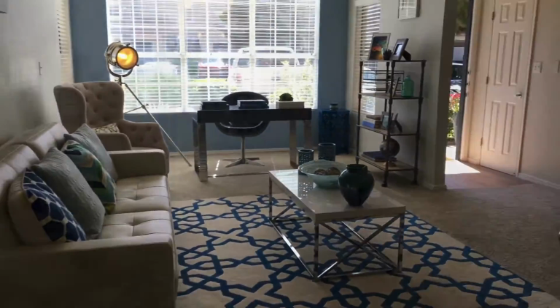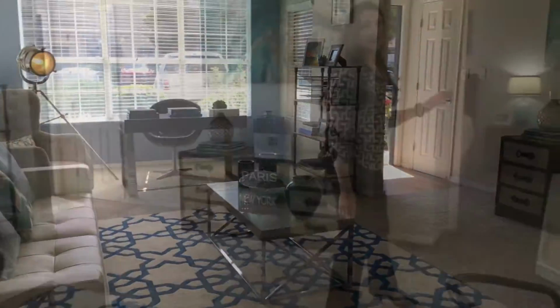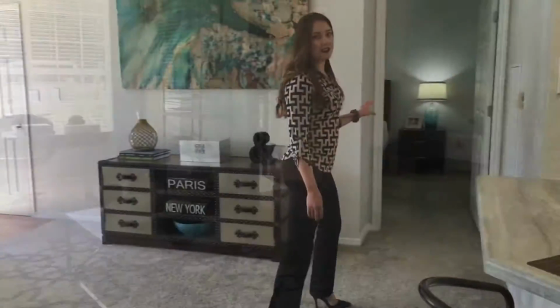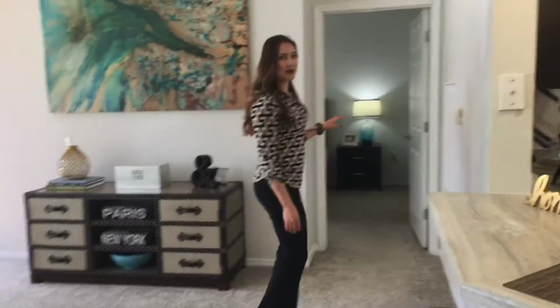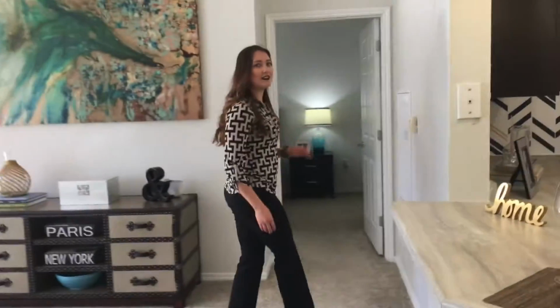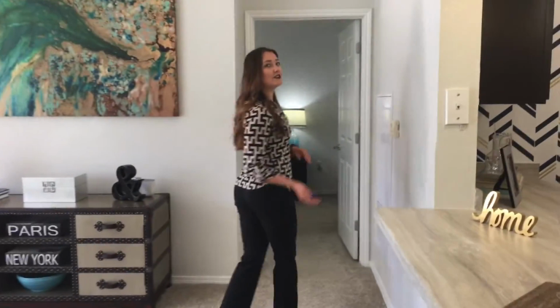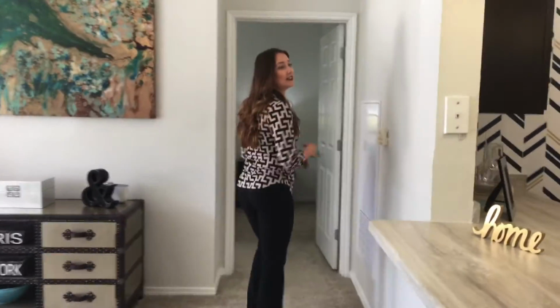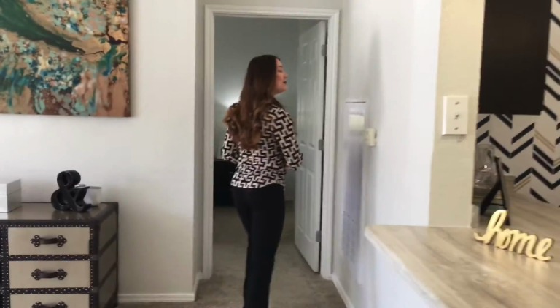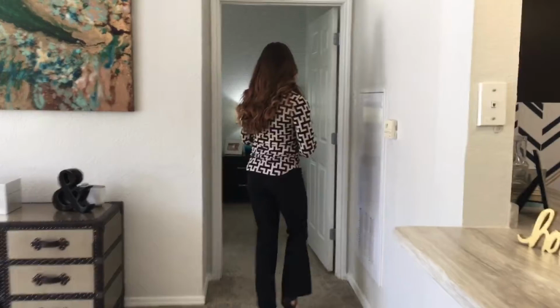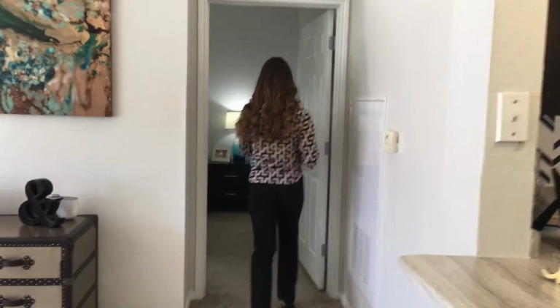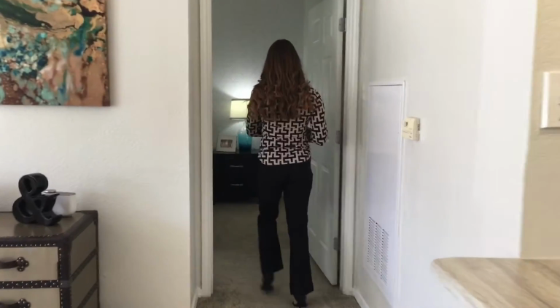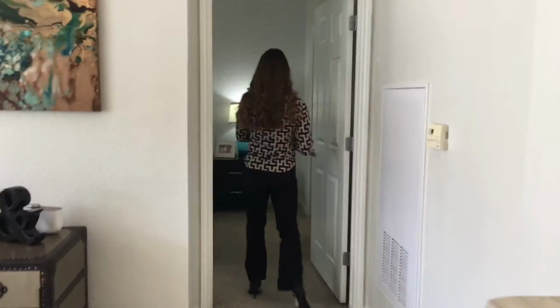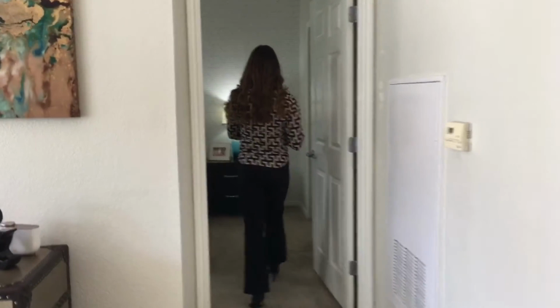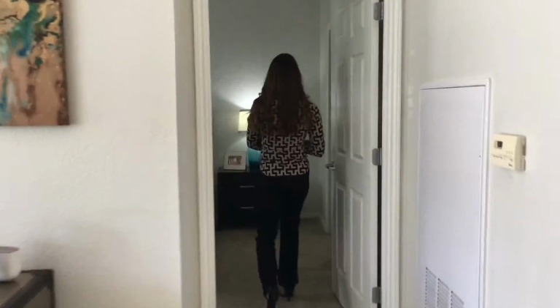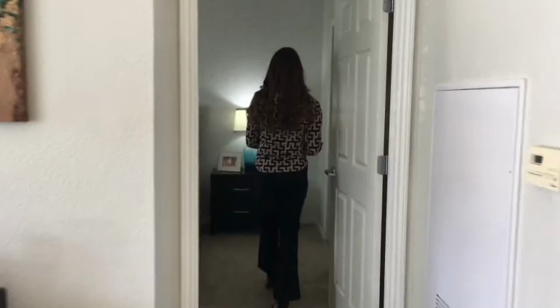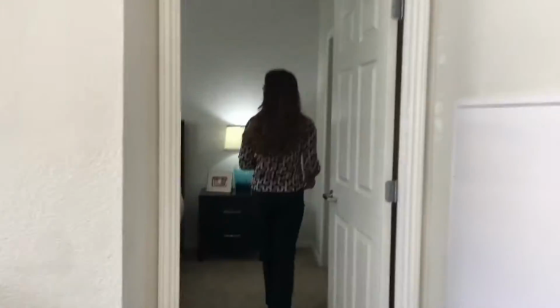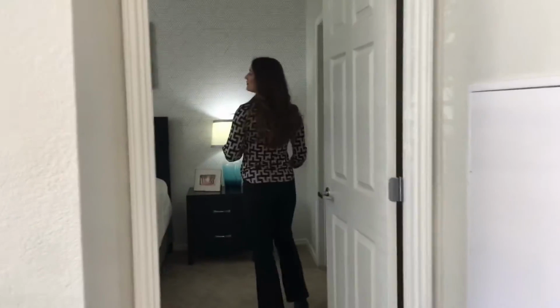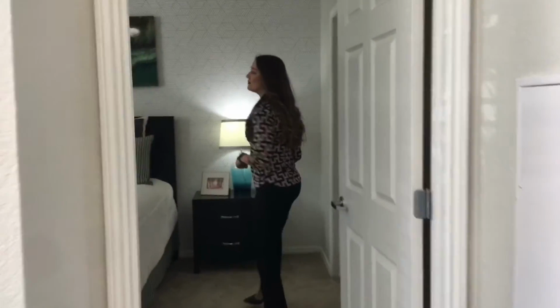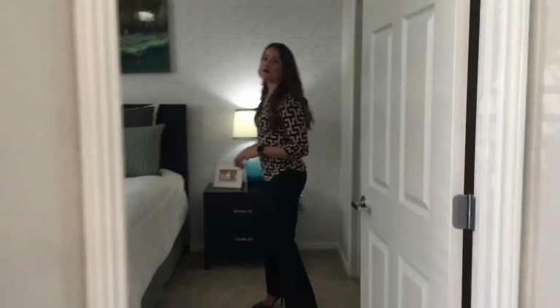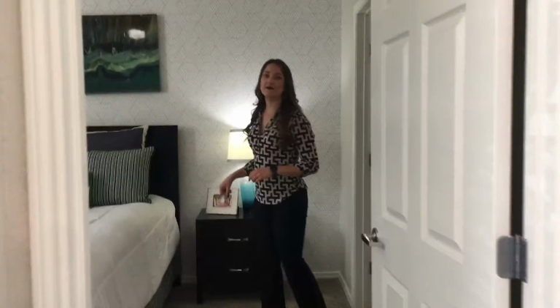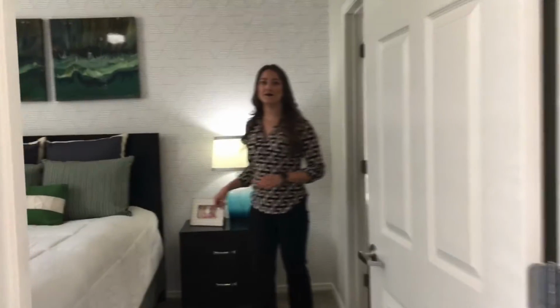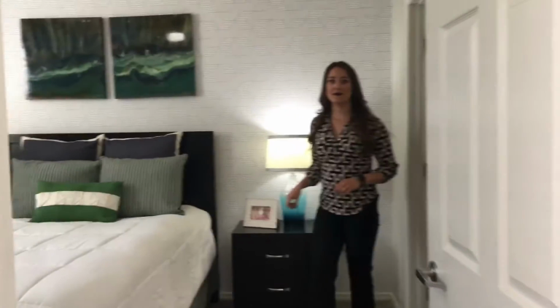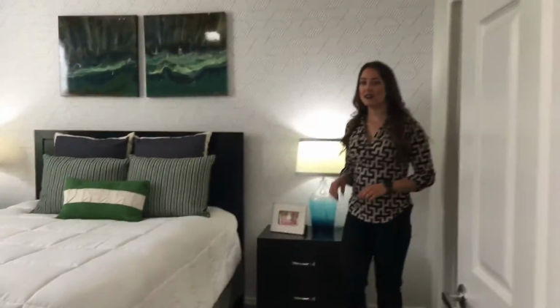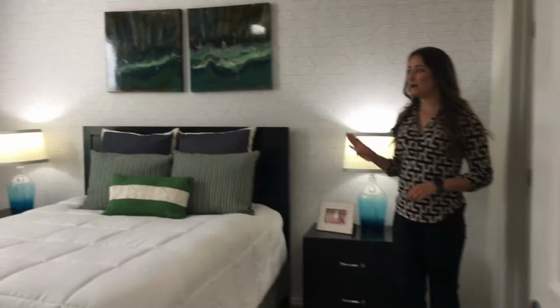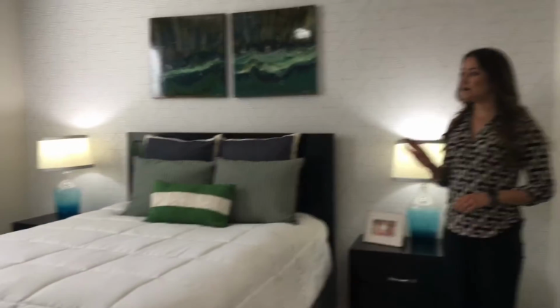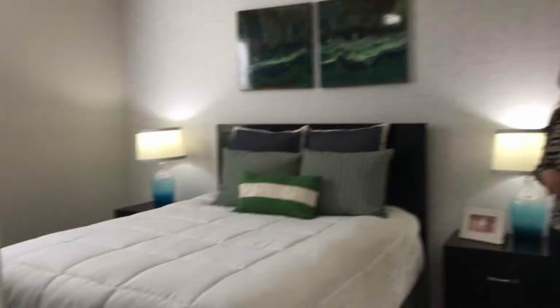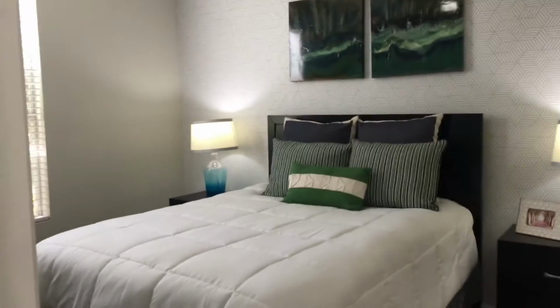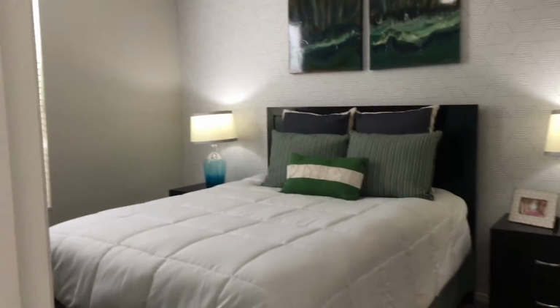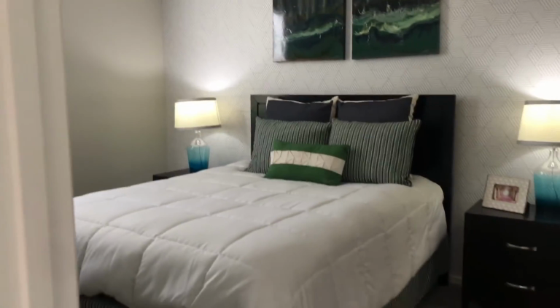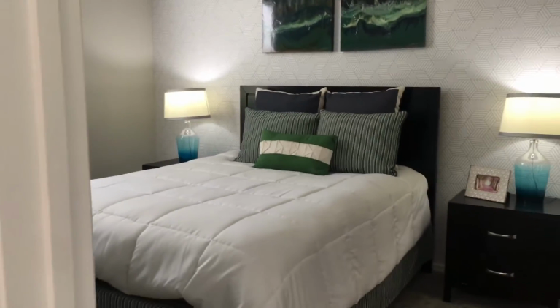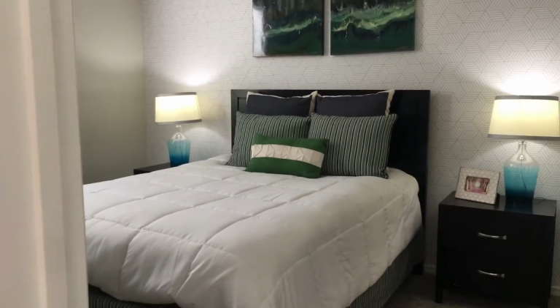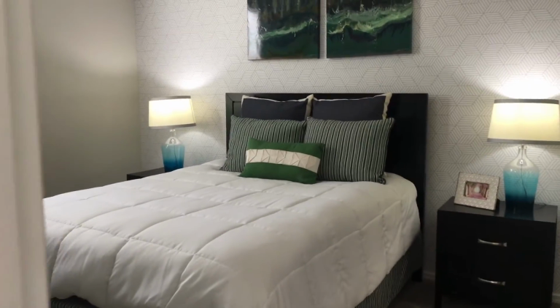Now coming this way, I'll take you directly into your bedroom. Your bedroom does allow space for up to a king-size bed.